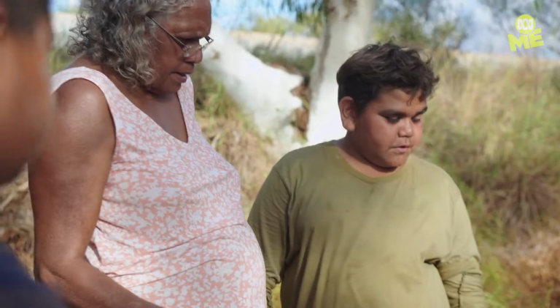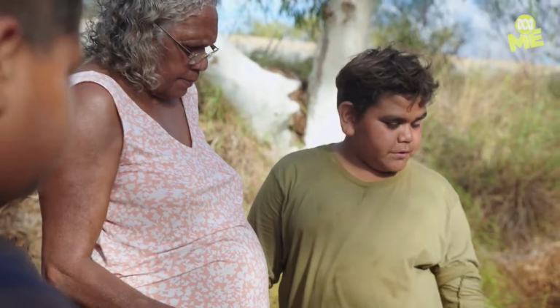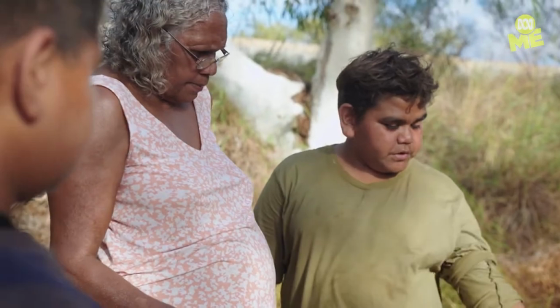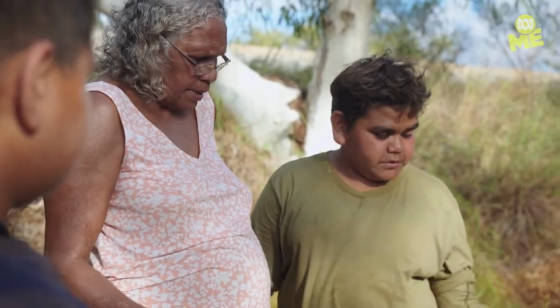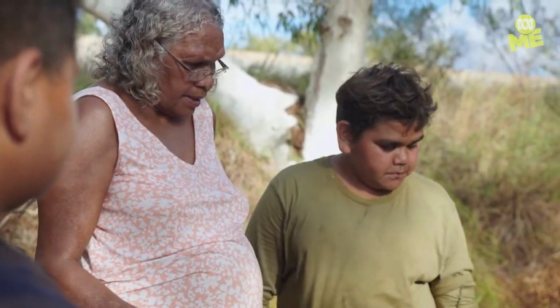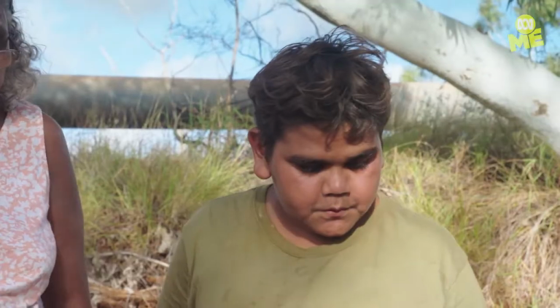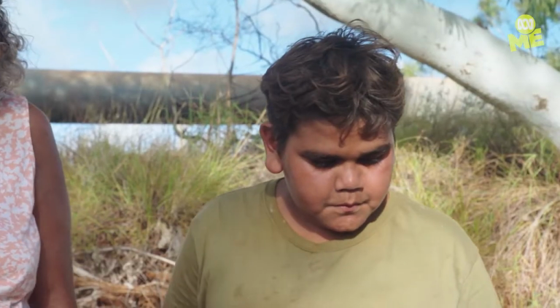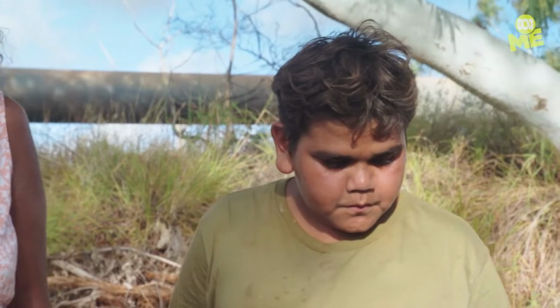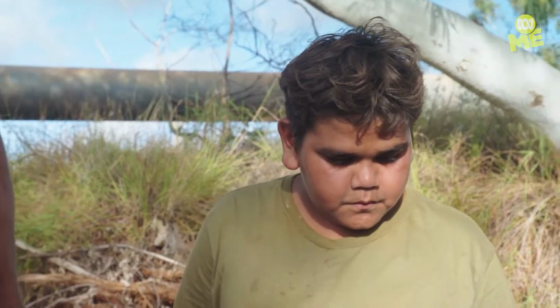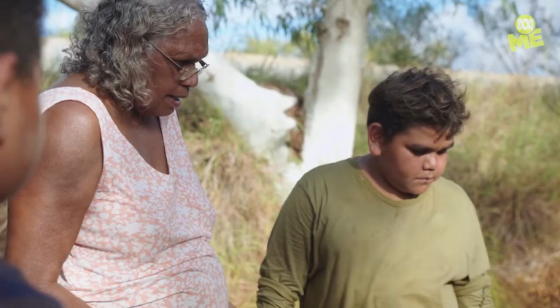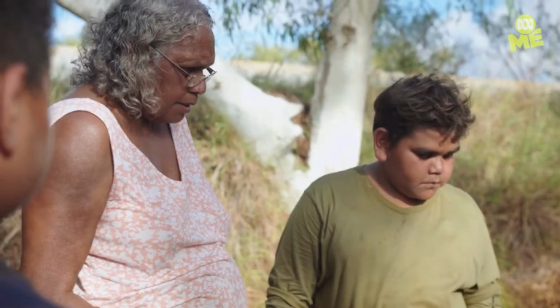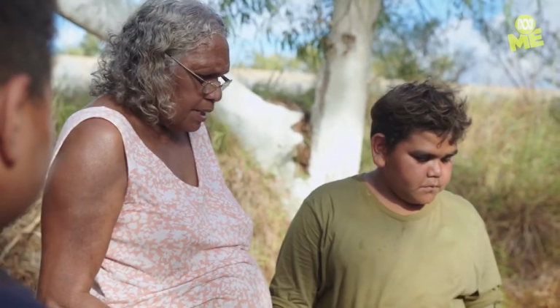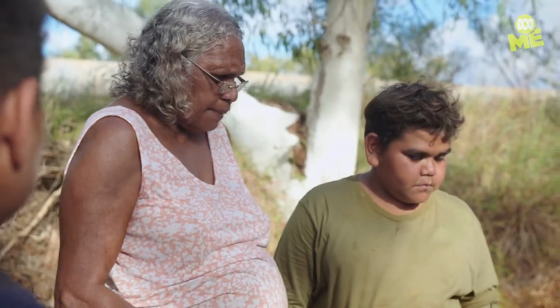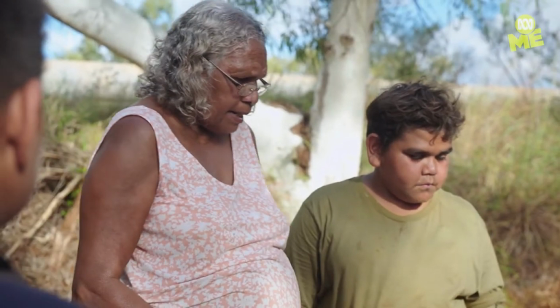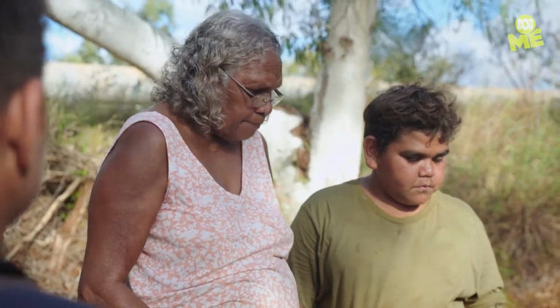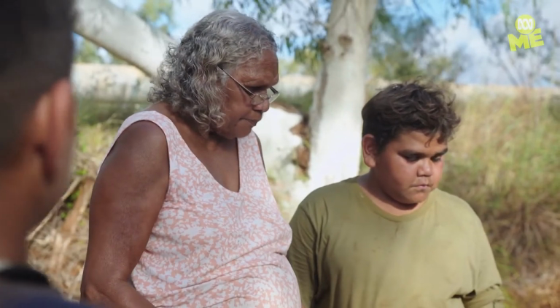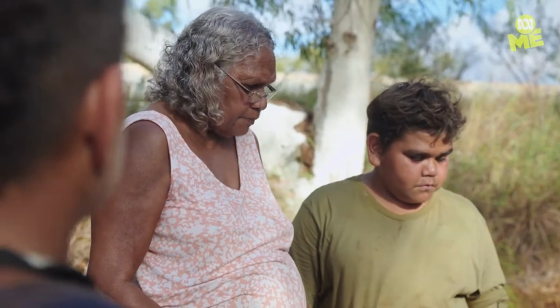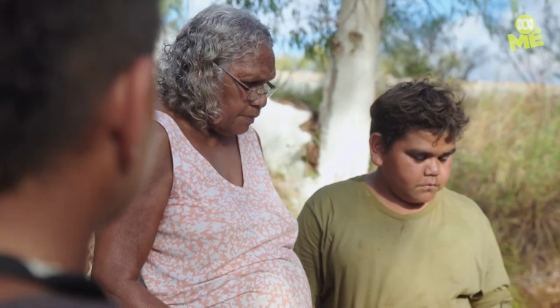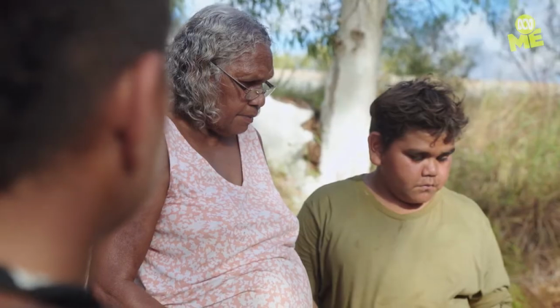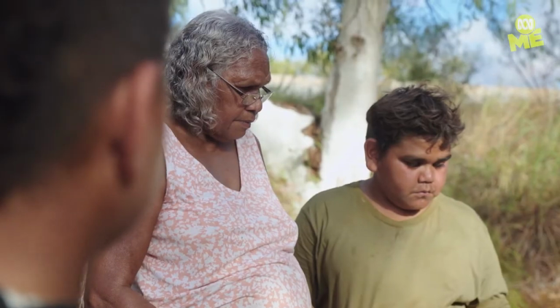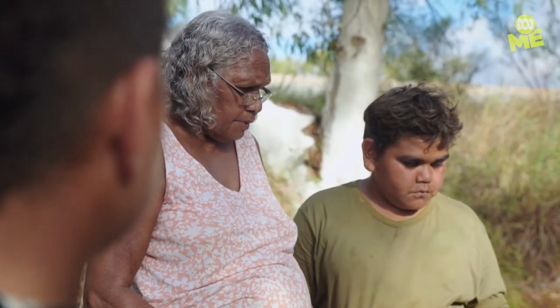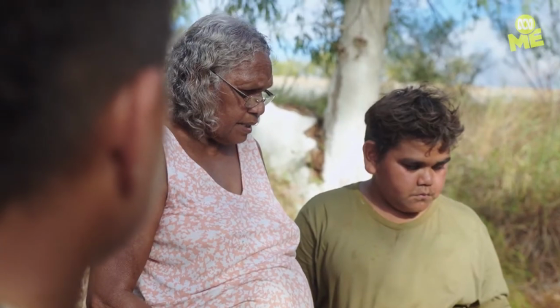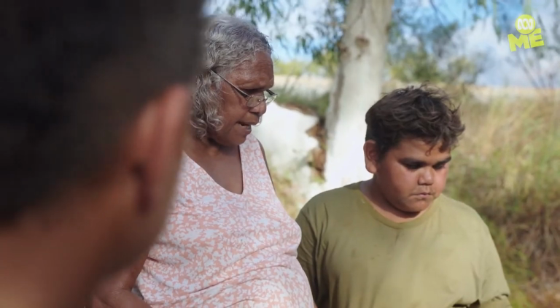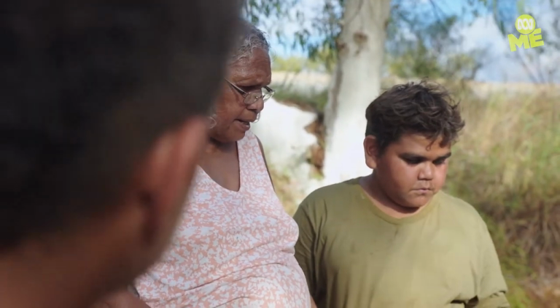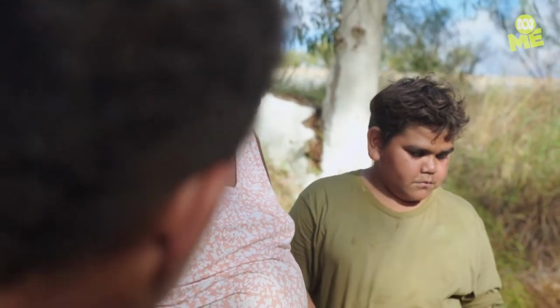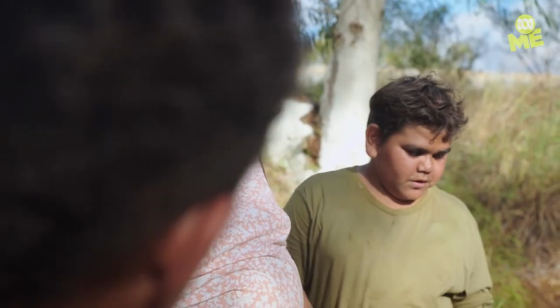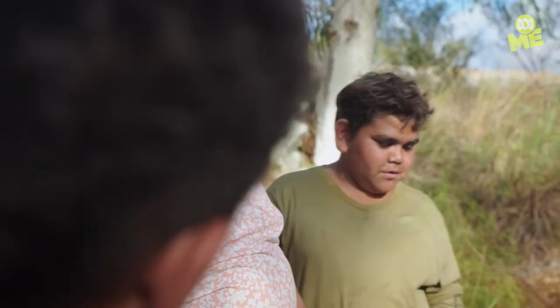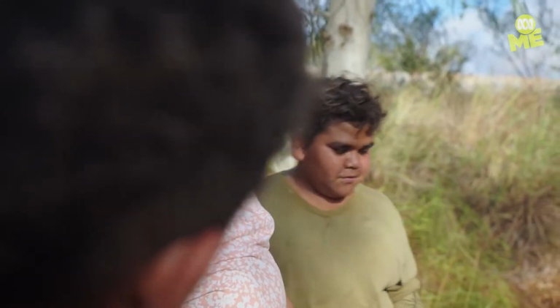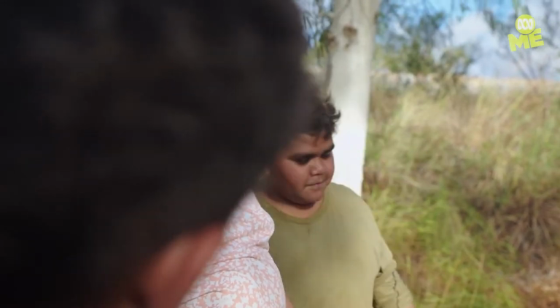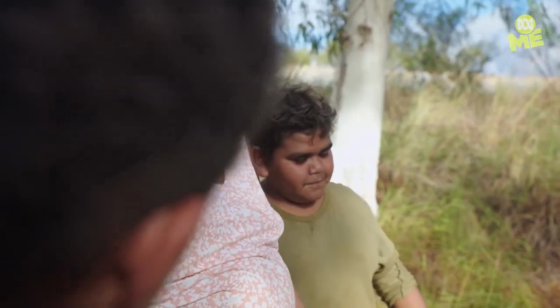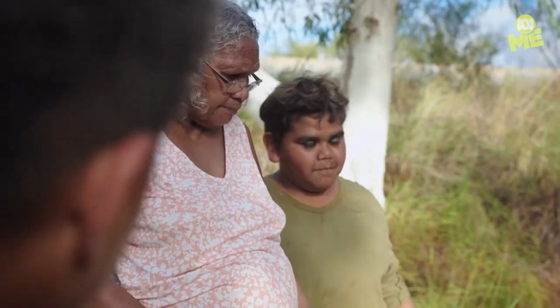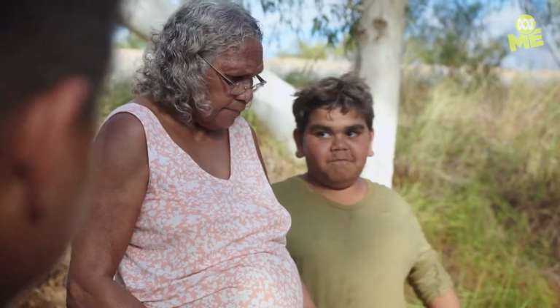What do you cook and do? I'm going to cook a damper. Would you like some damper? Yeah. You're hungry? Mm-hmm.